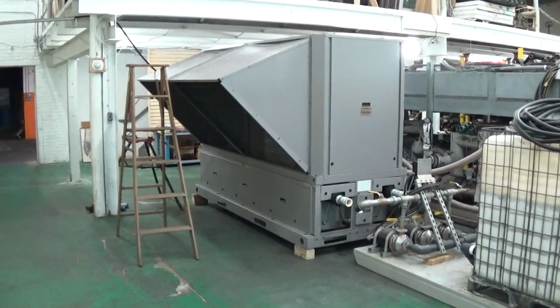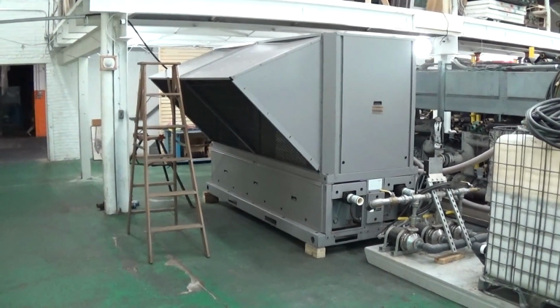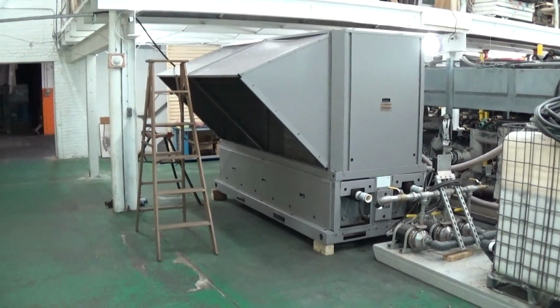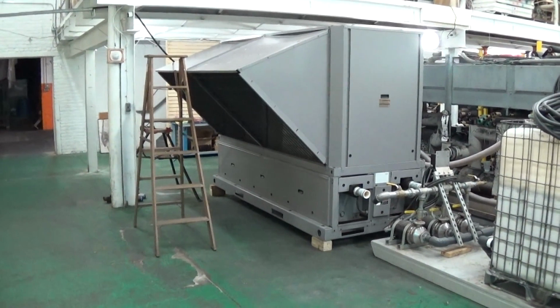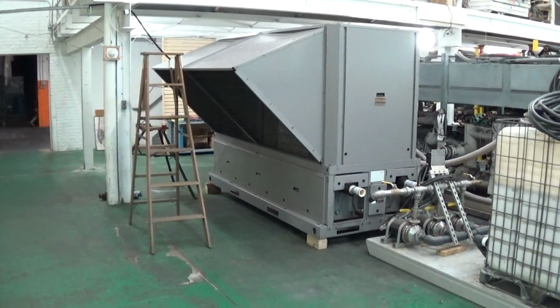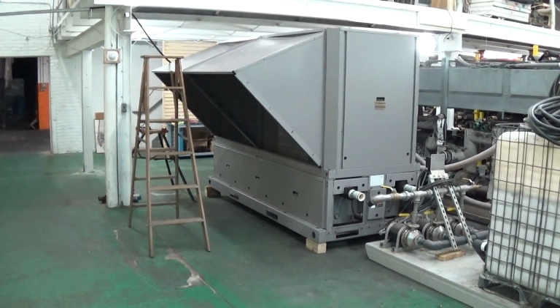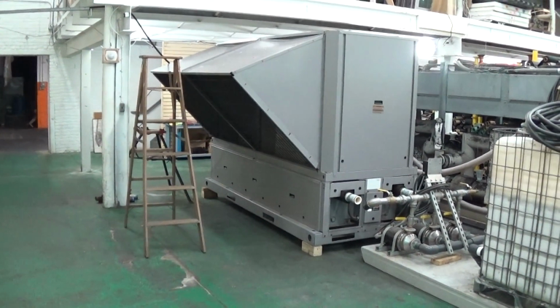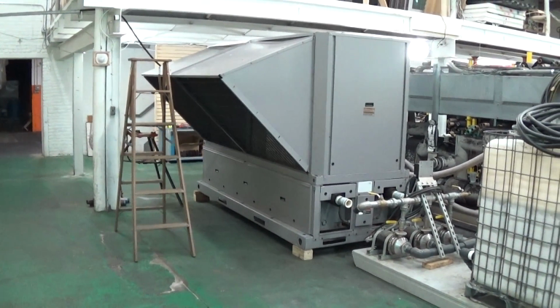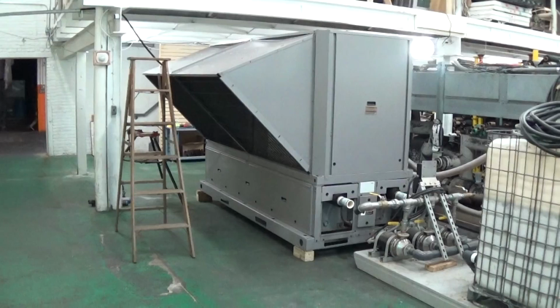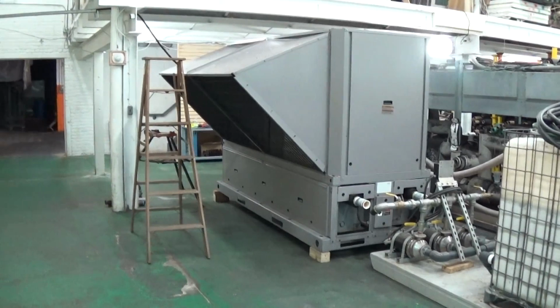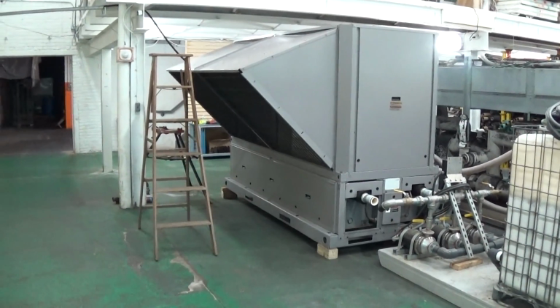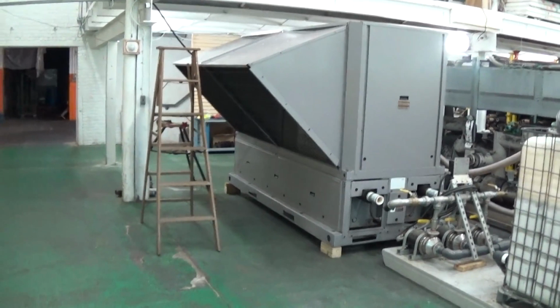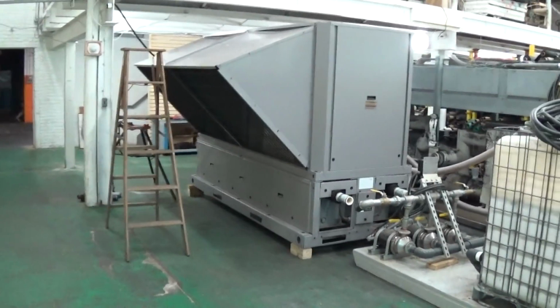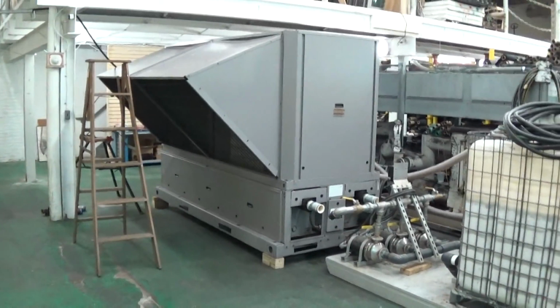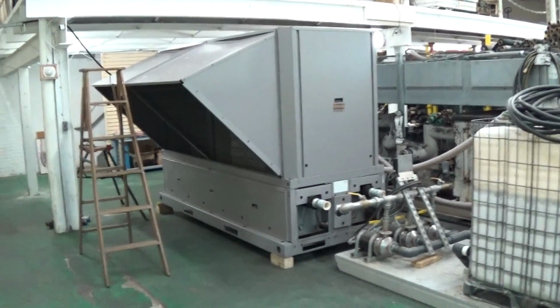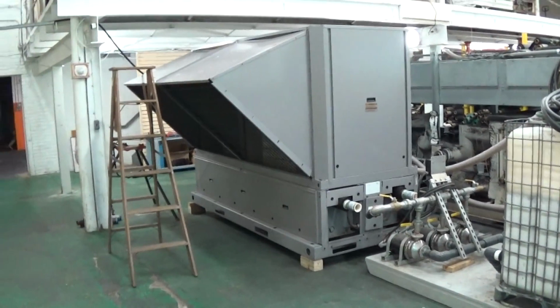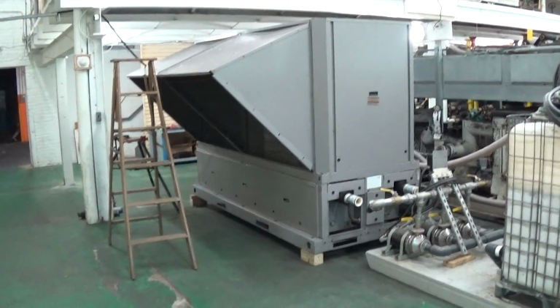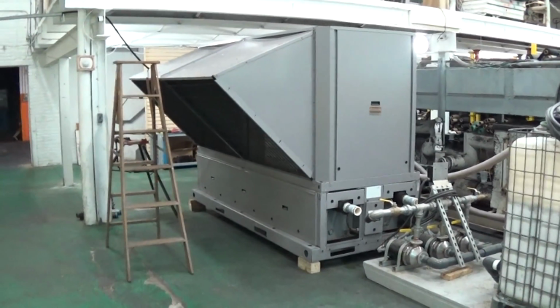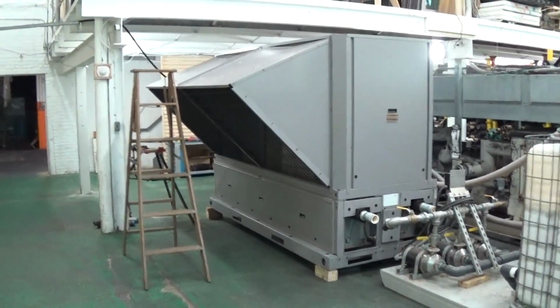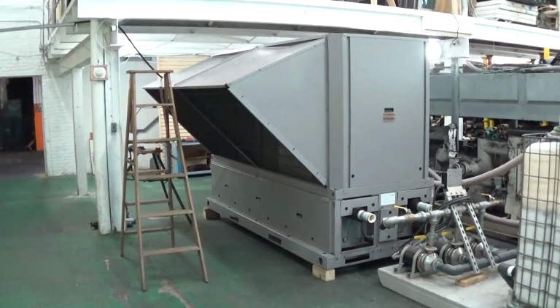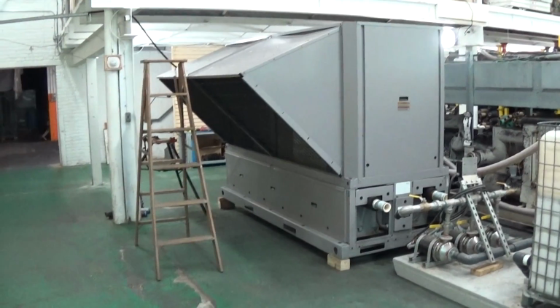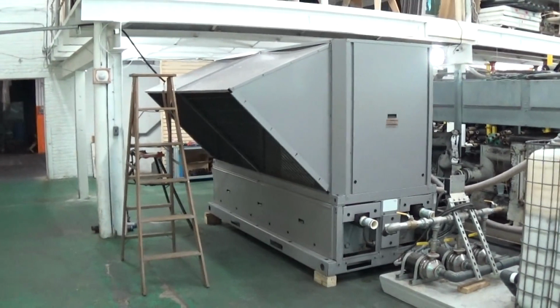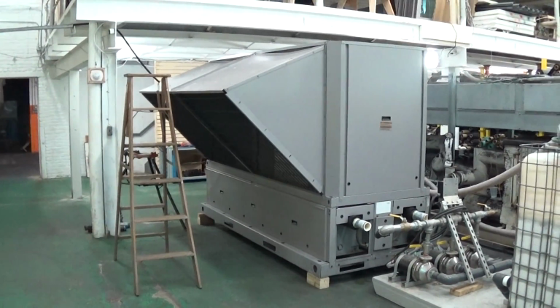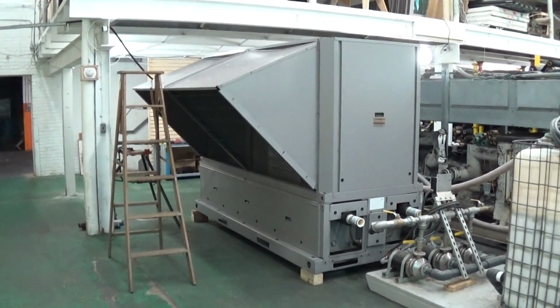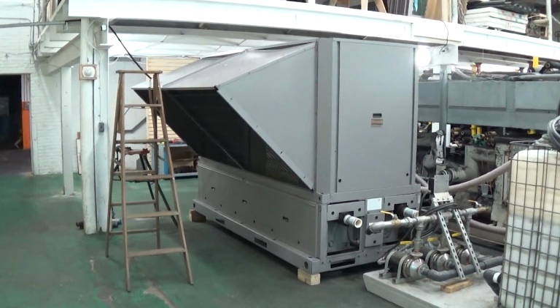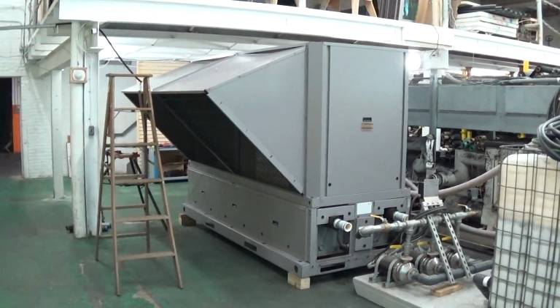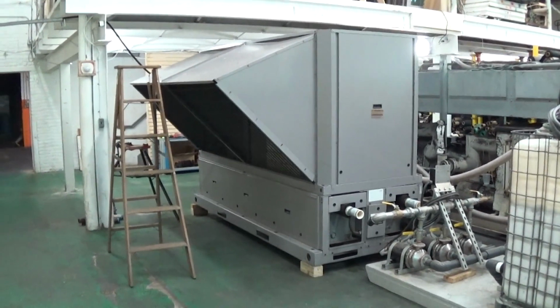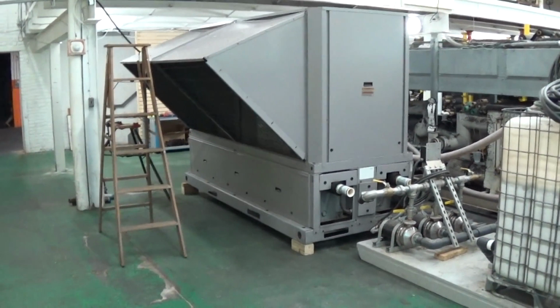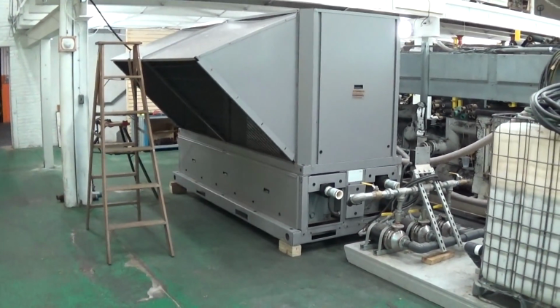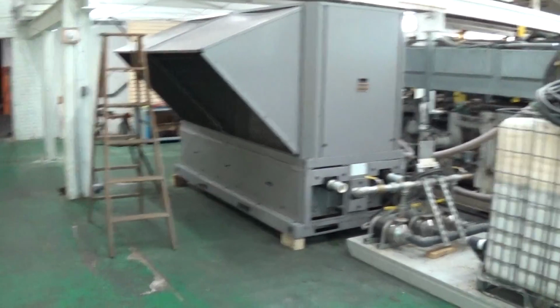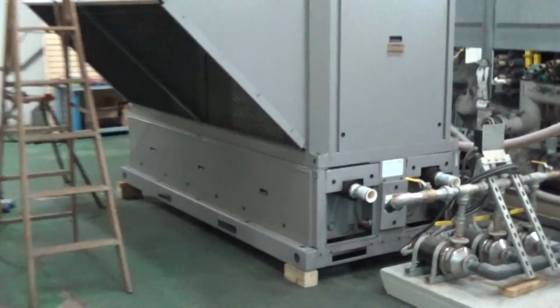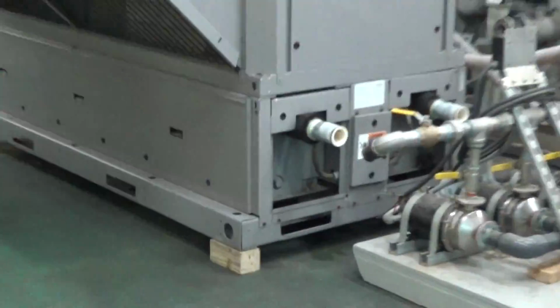But this unit runs great — it has been running great. We're going to keep it running for a couple days at this 14F set point, just let it cycle on and off, and see how it does in preparation for if the customer is going to buy this.